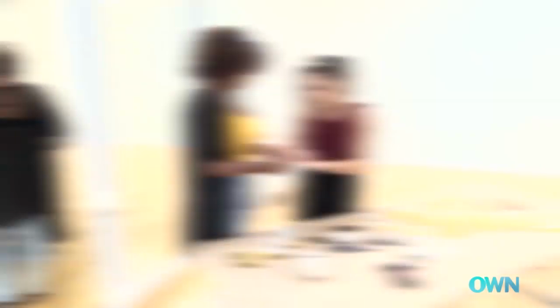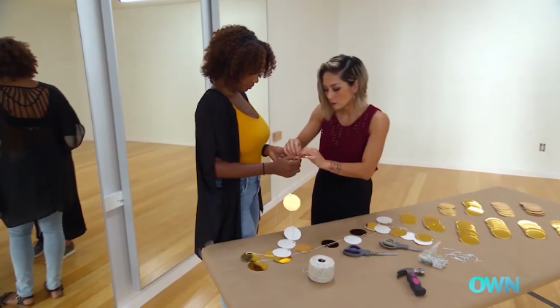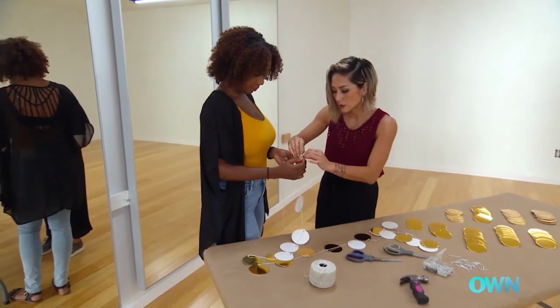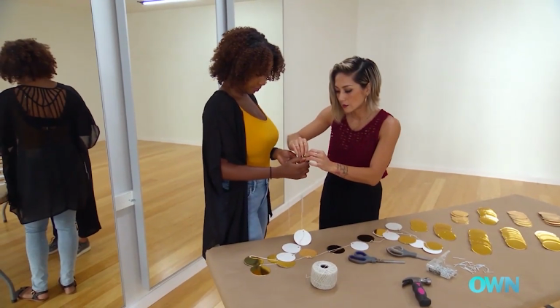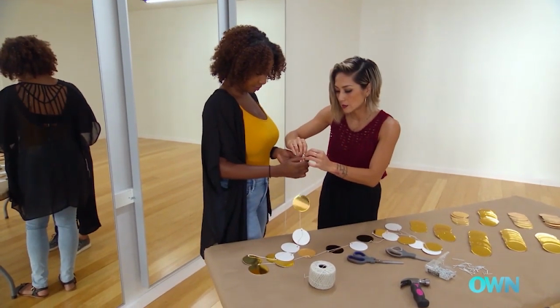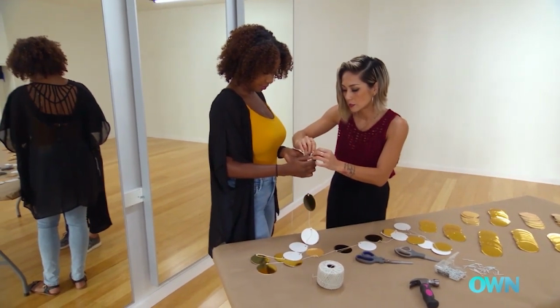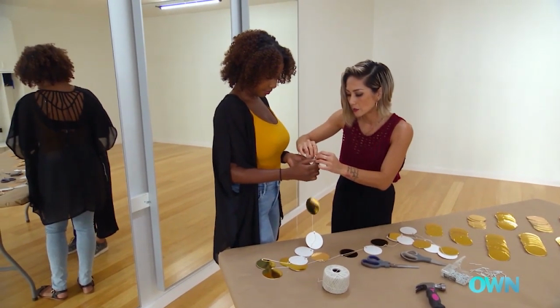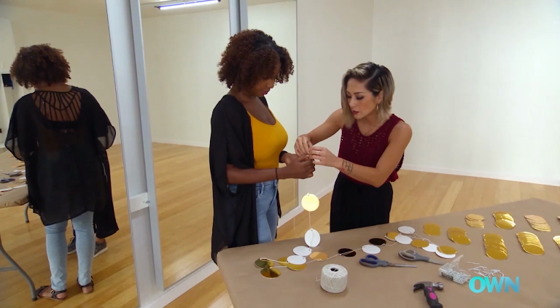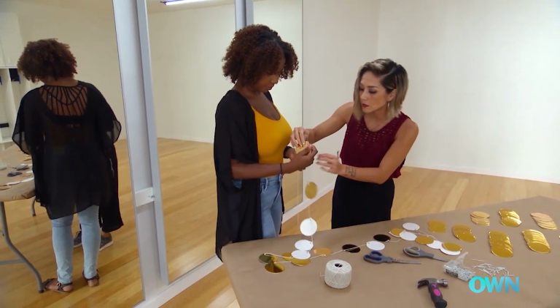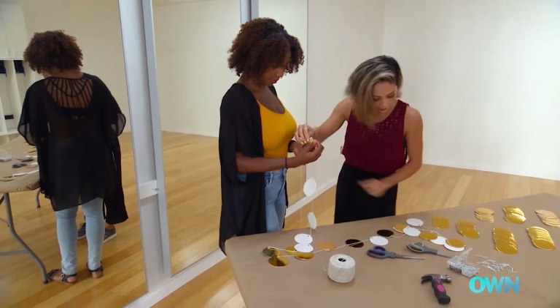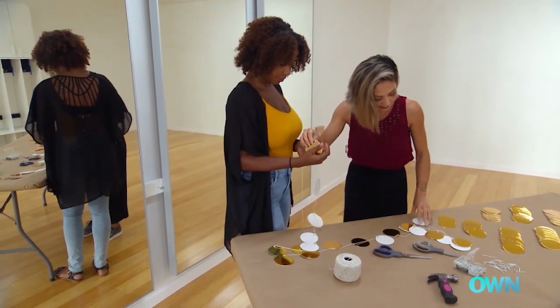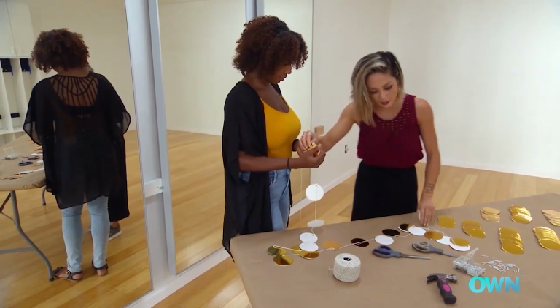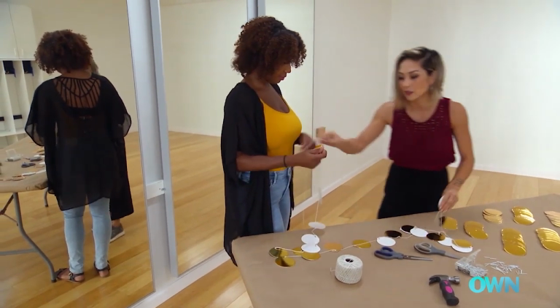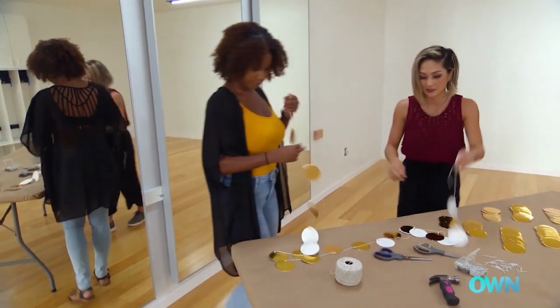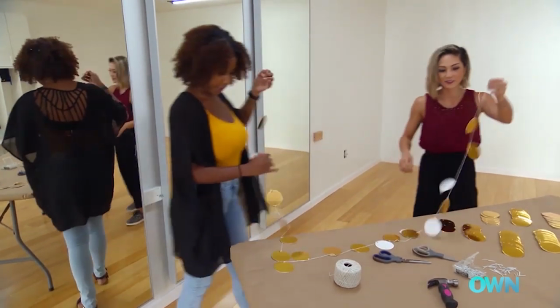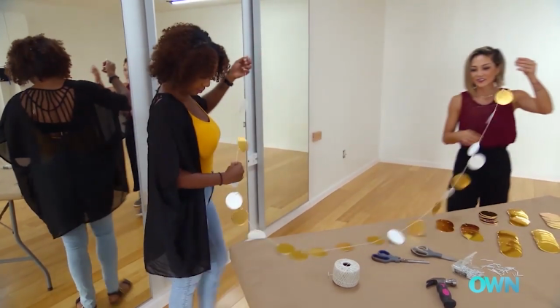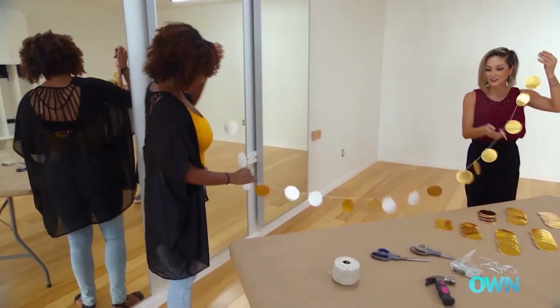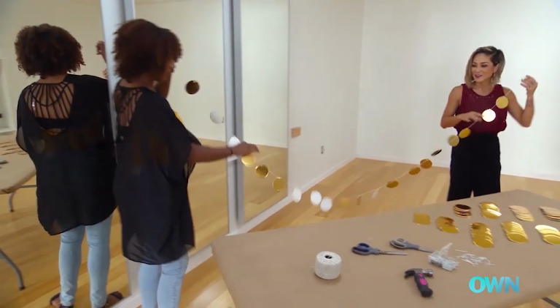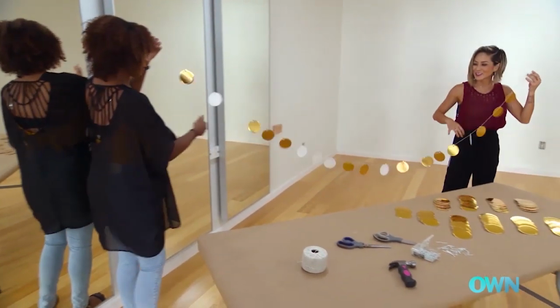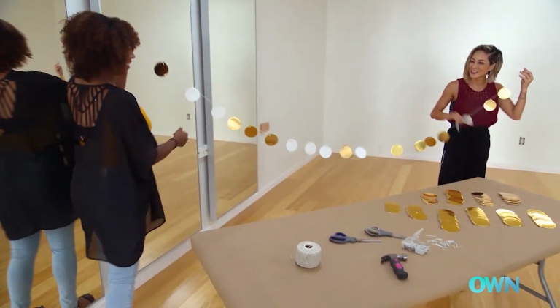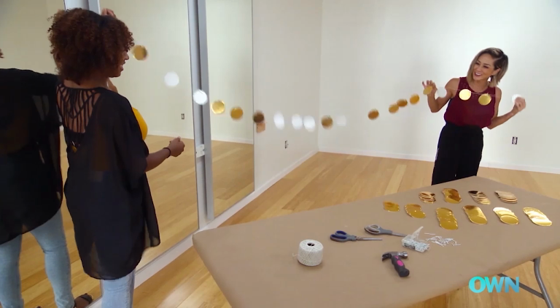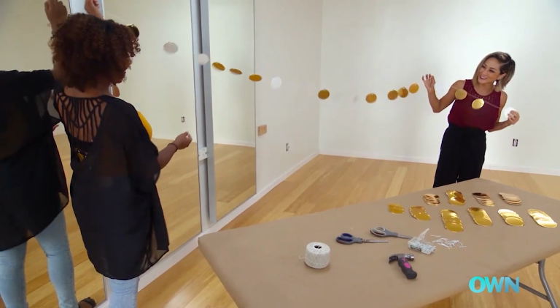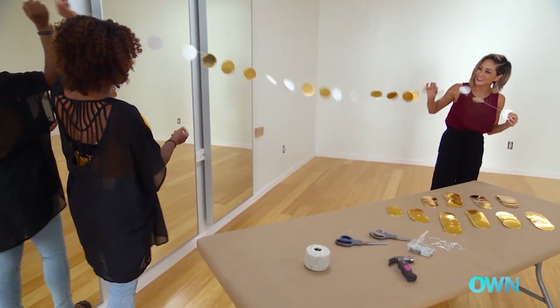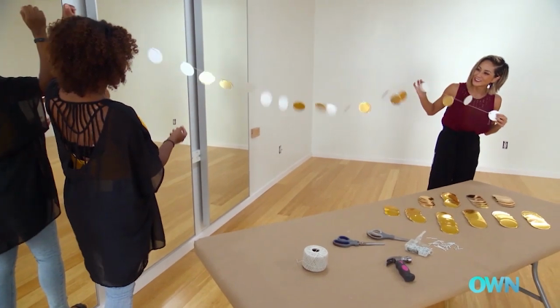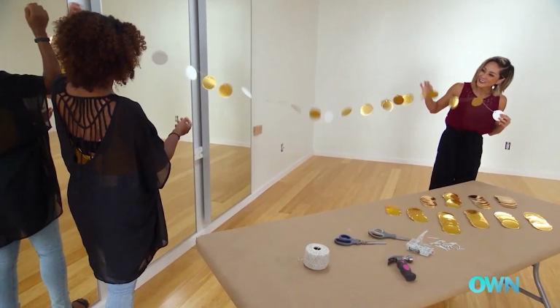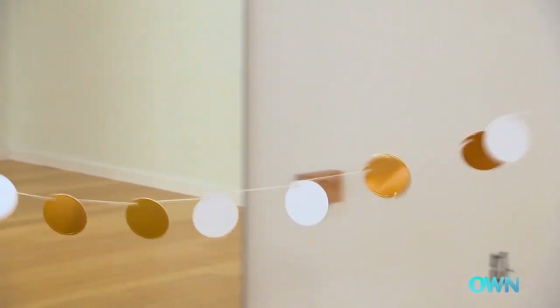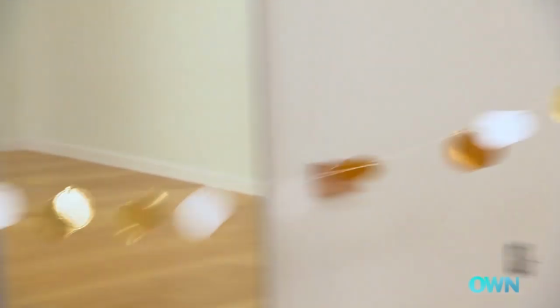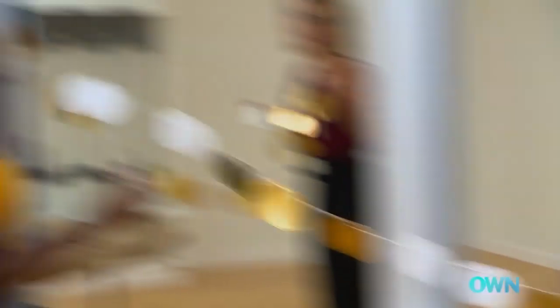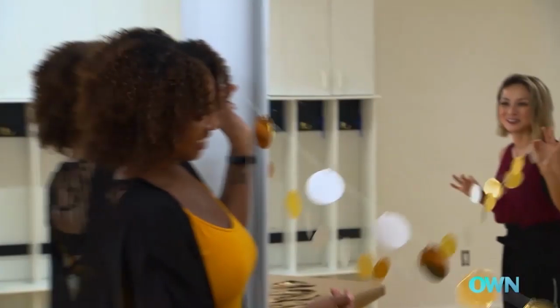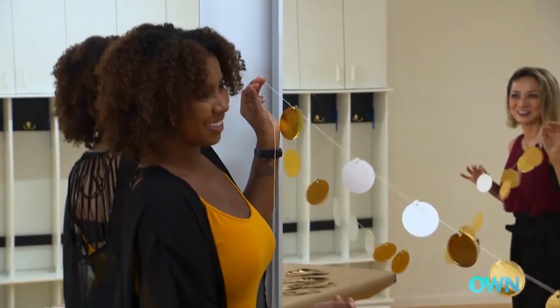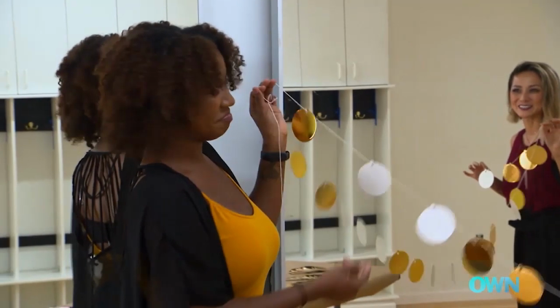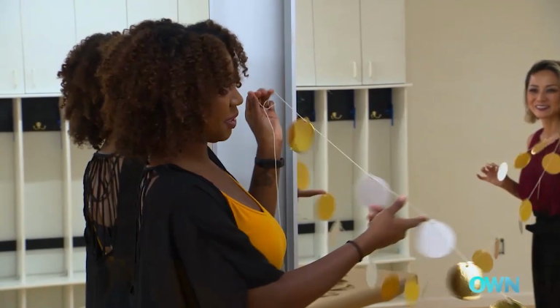Let's get this last one strung in. Let's hold it out and see how it looks — it's so cute! So what do you say we hang this up on the wall and see how it looks? Let's do it.